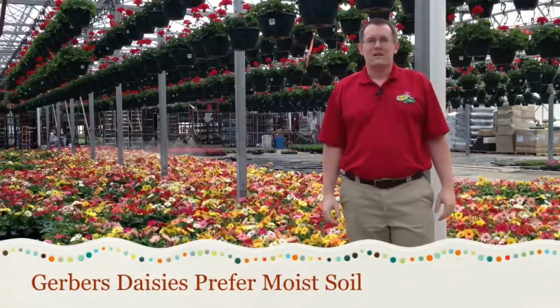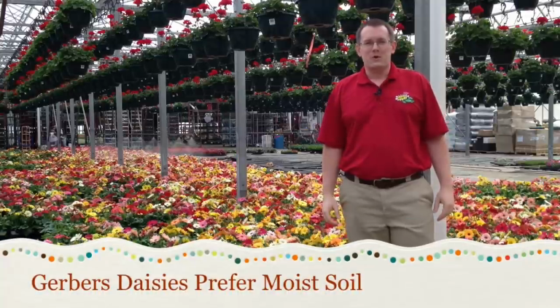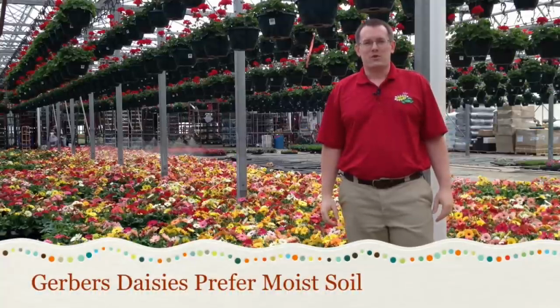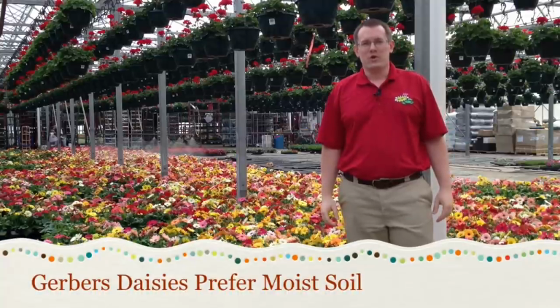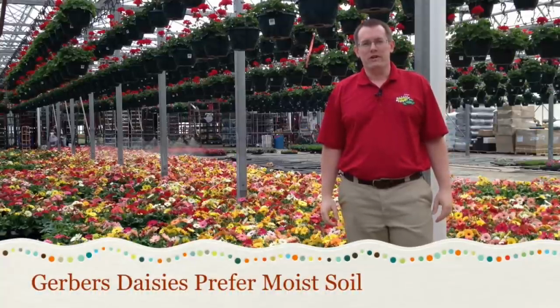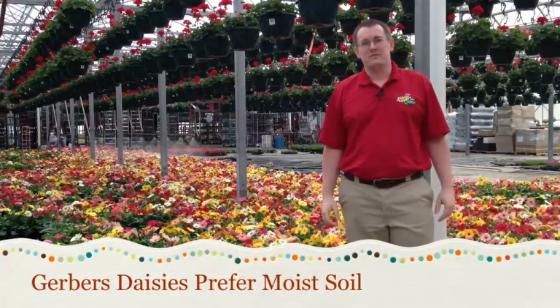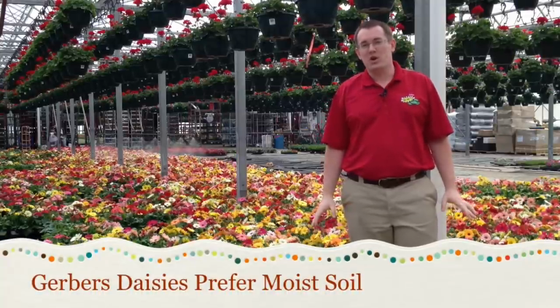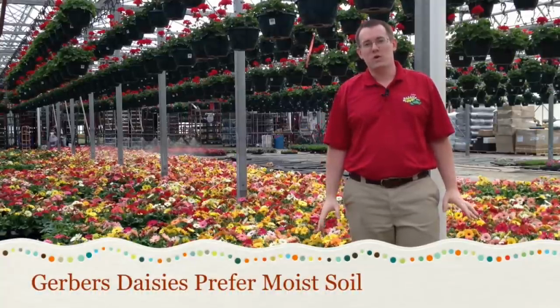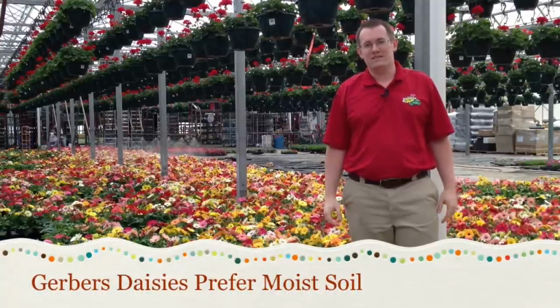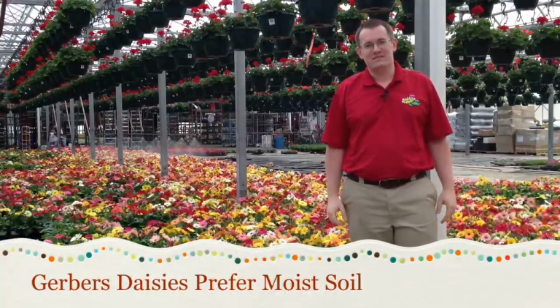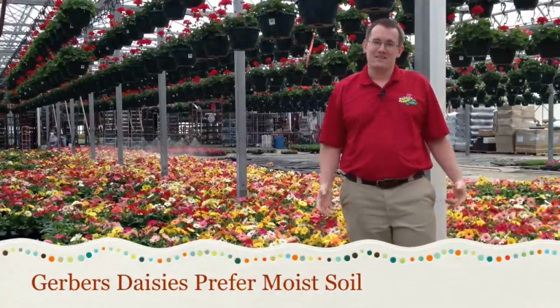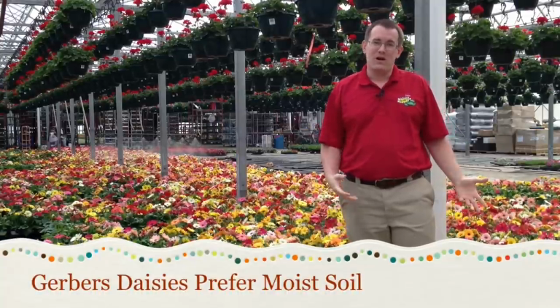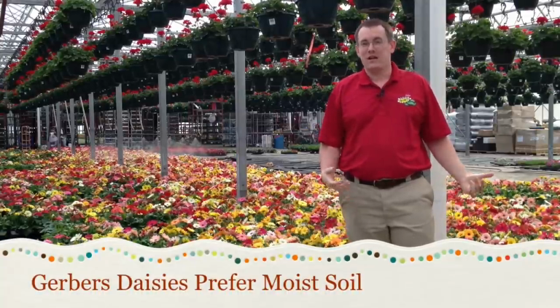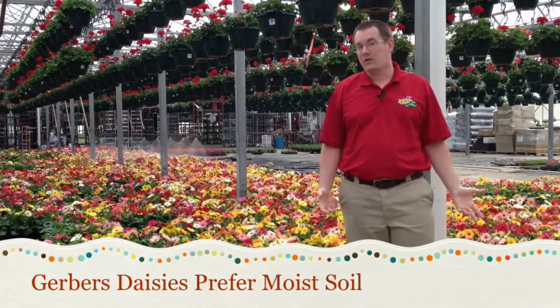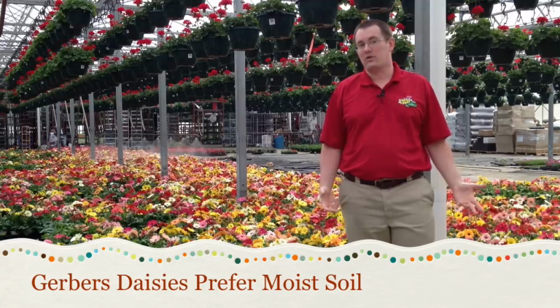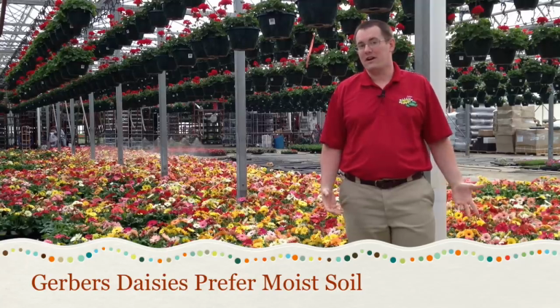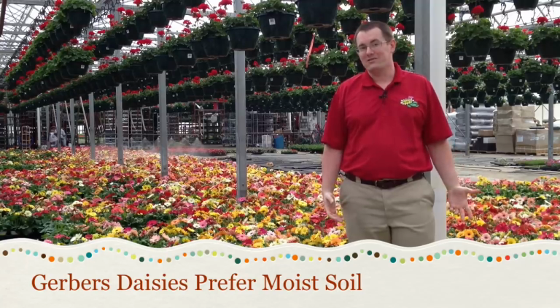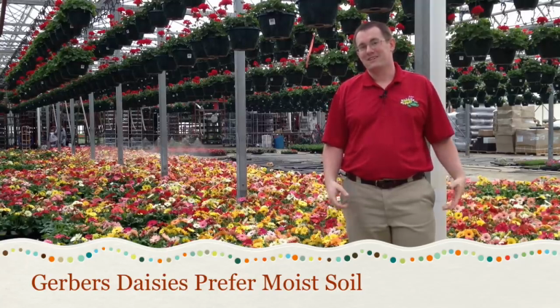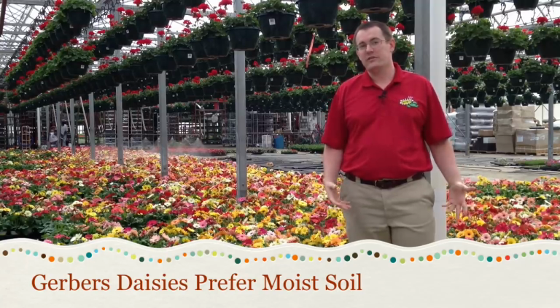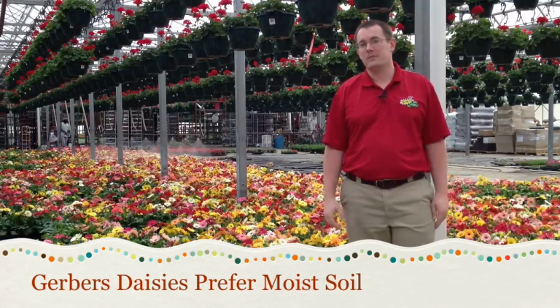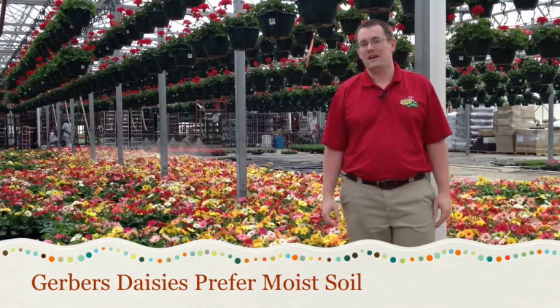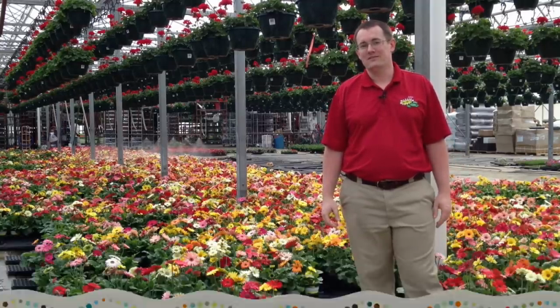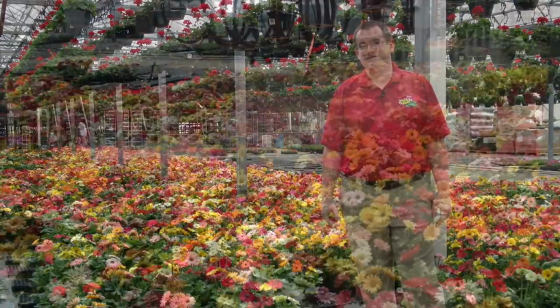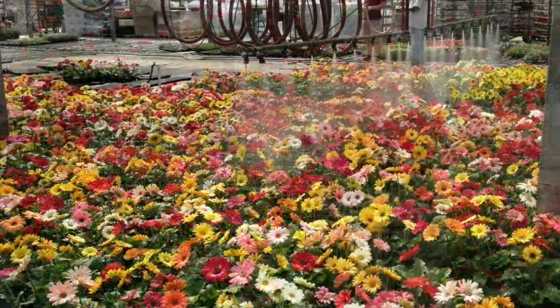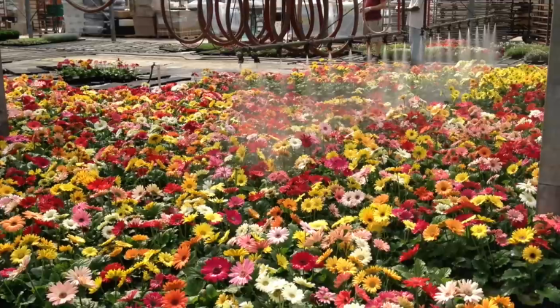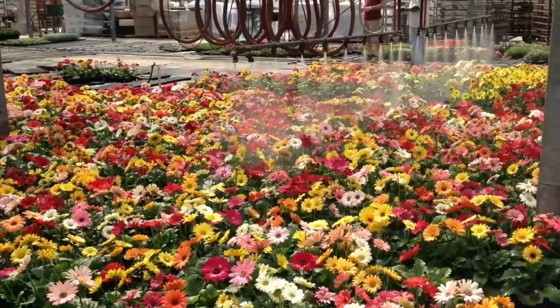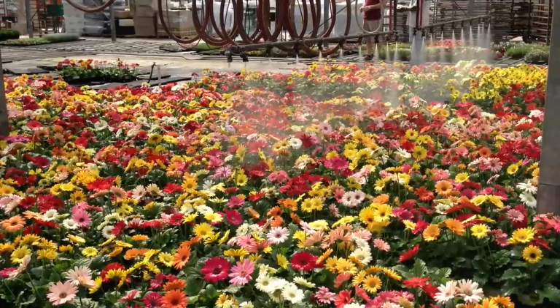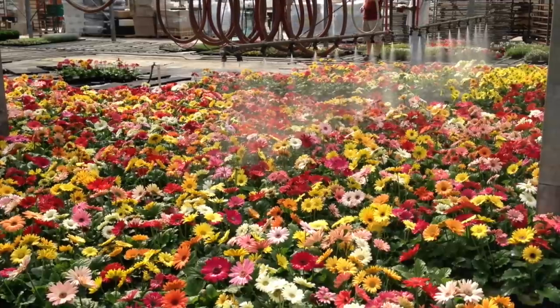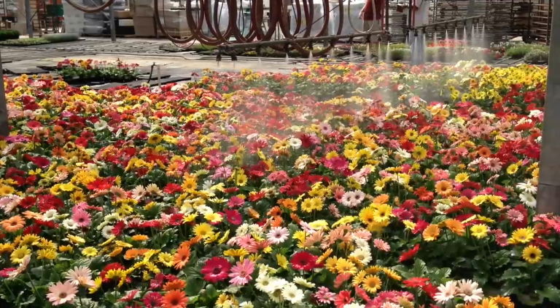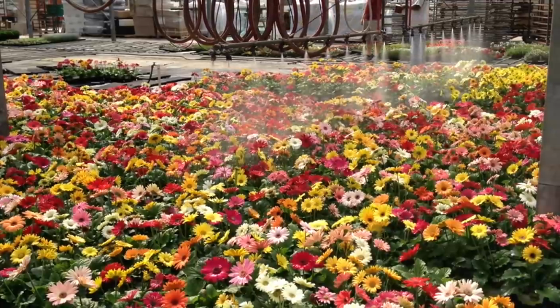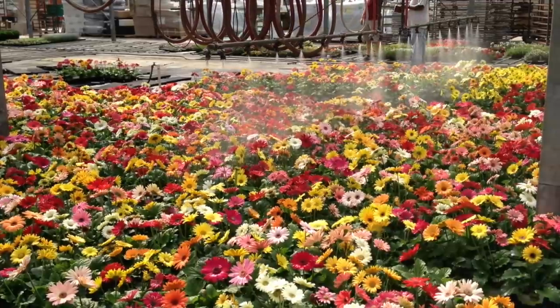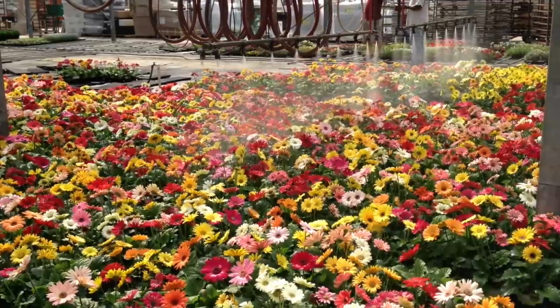Keep your Gerber soil moist but not too wet. Likewise, allowing a Gerber to dry out can really stress the plant out. Plant Gerber daisies in soil that drains easily.